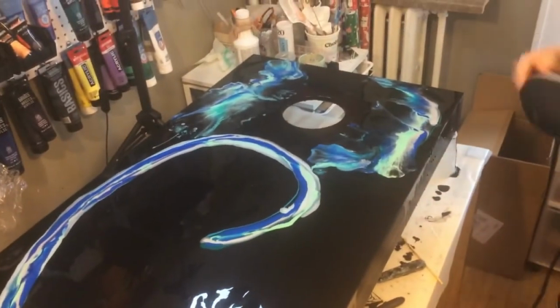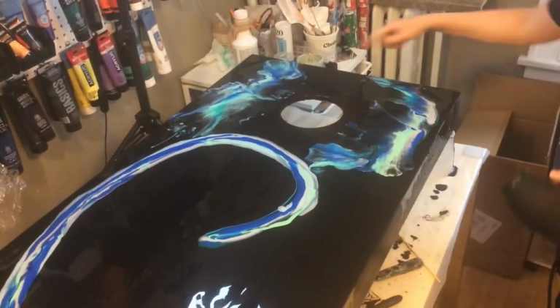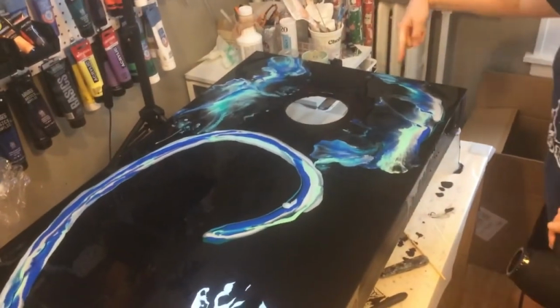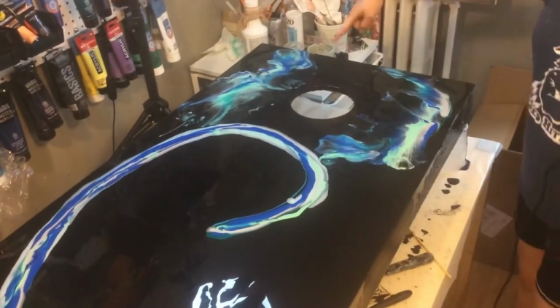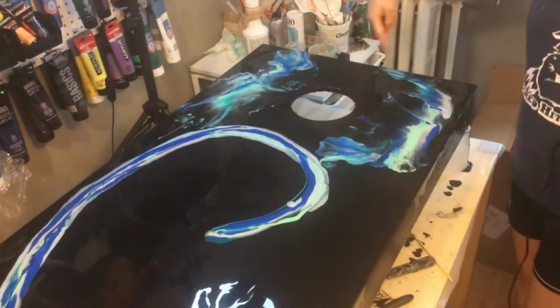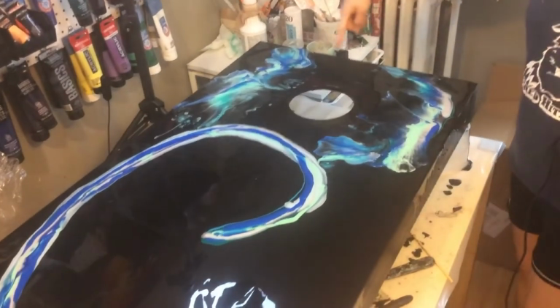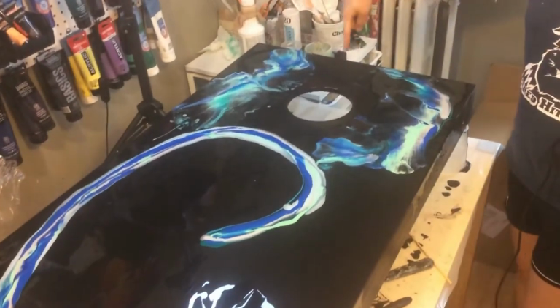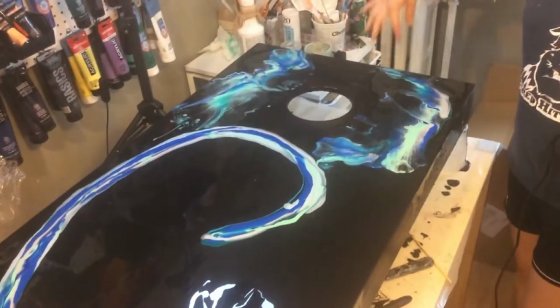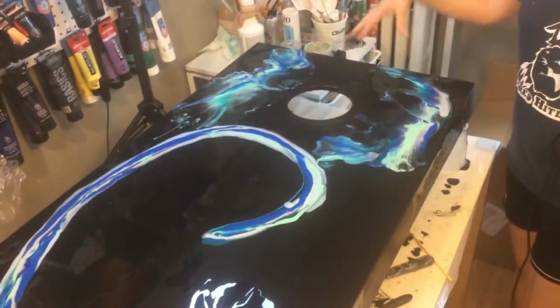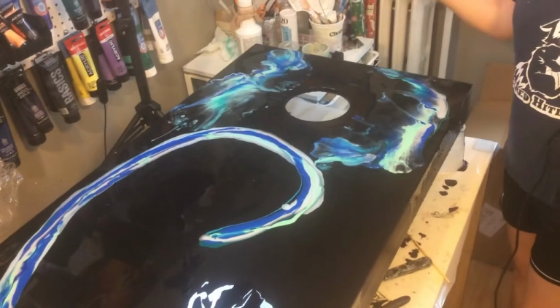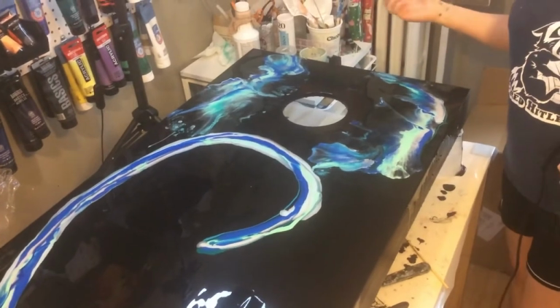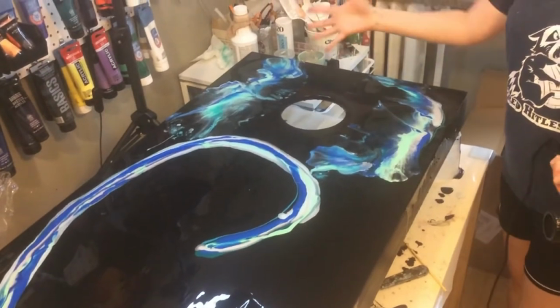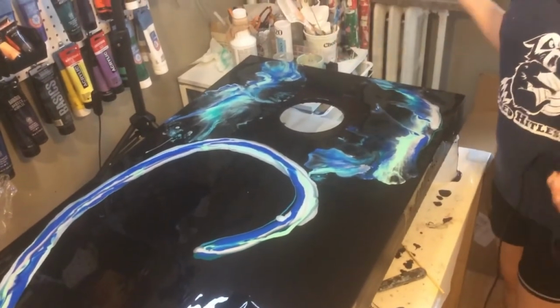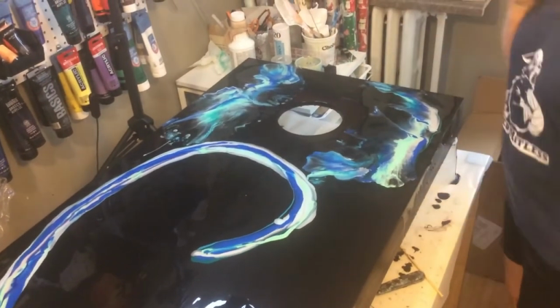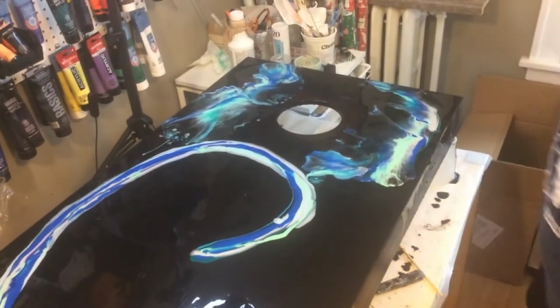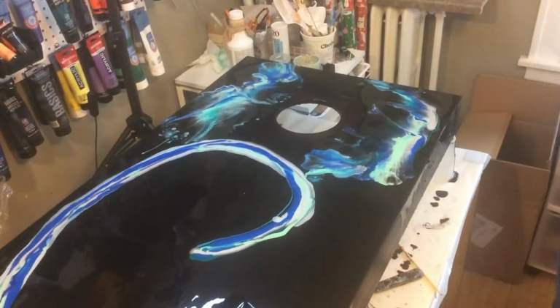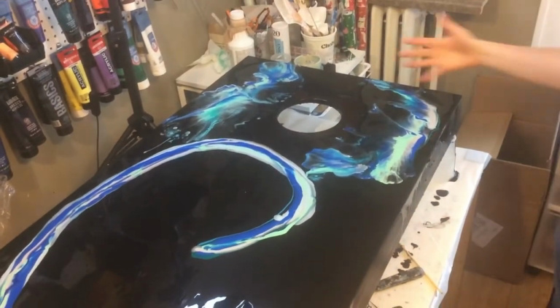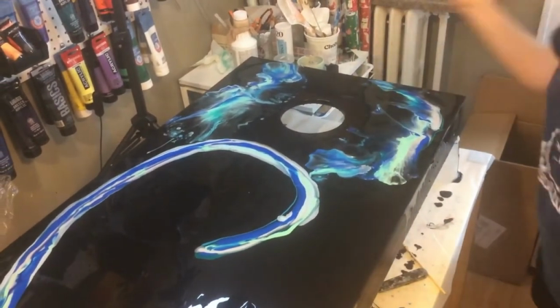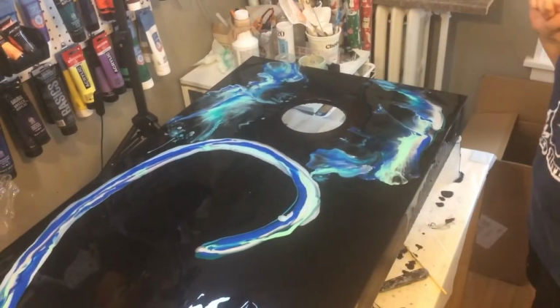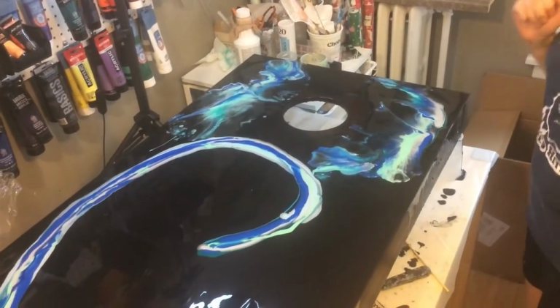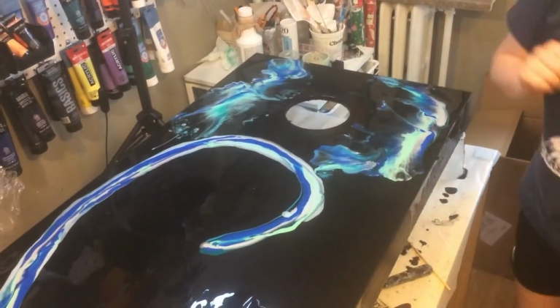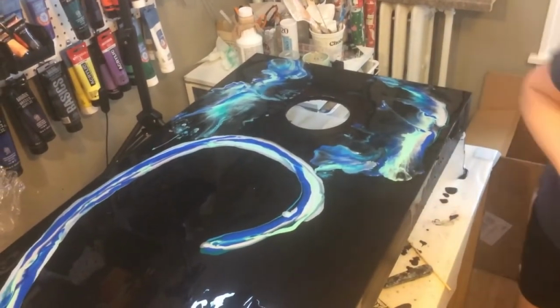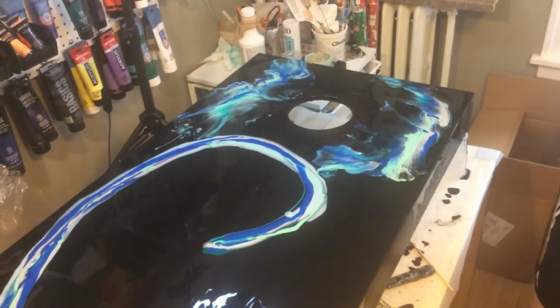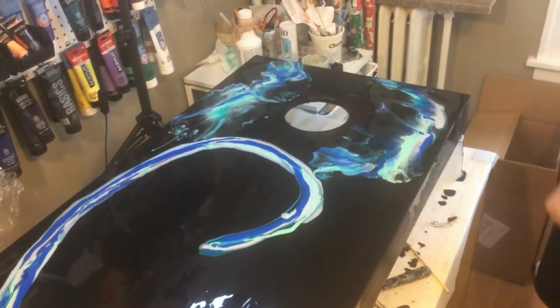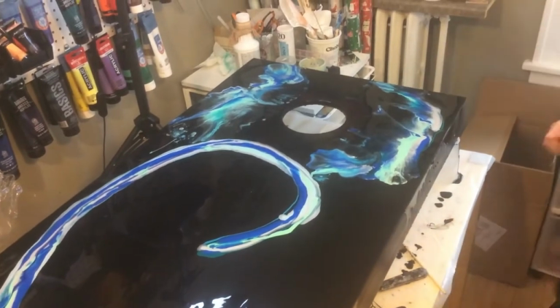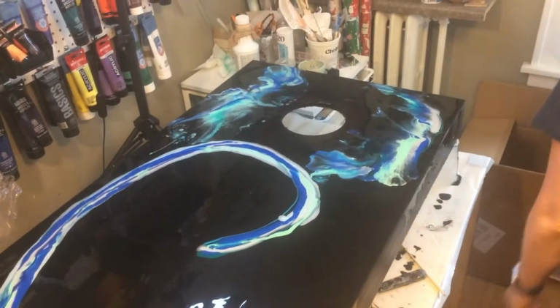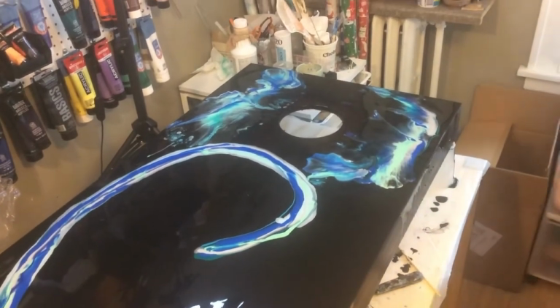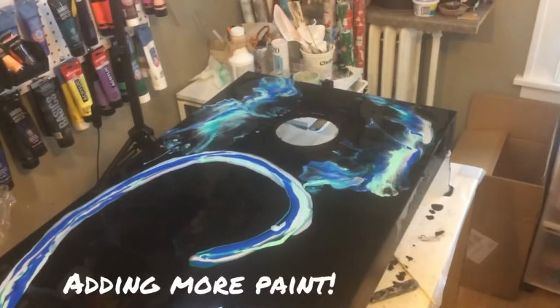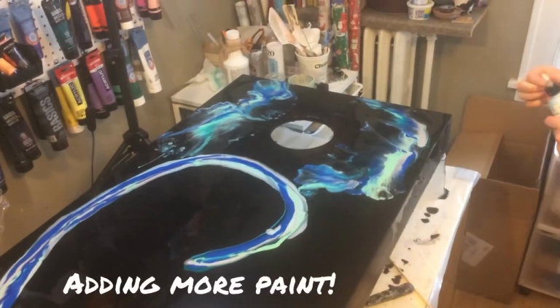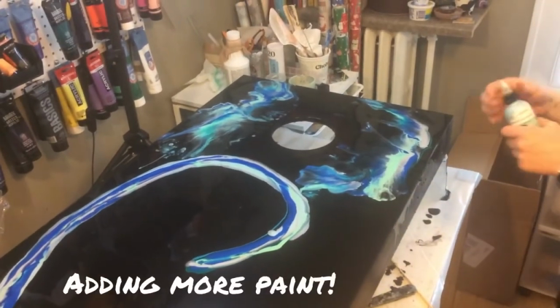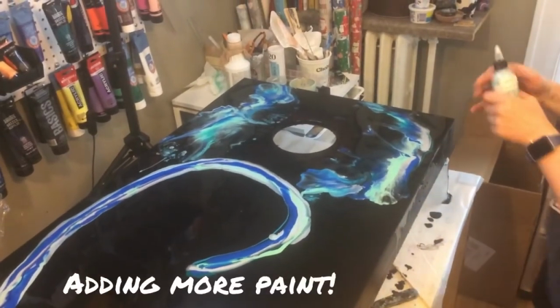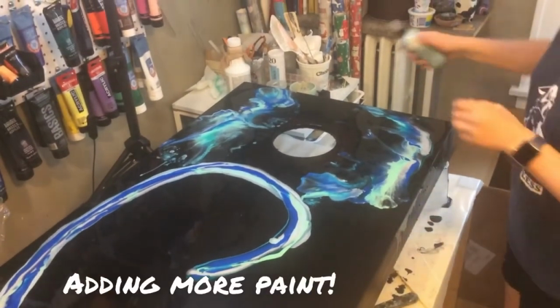I'm going to add more paint up here, like a circle, because this didn't get us far. I'll do that quick — with seven colors, it's not quick.